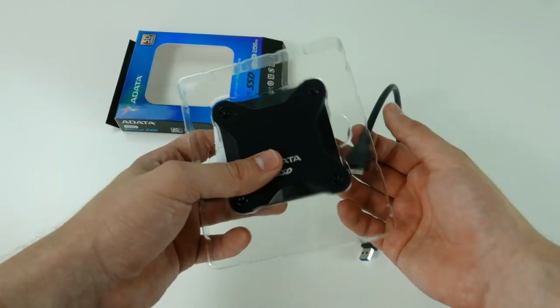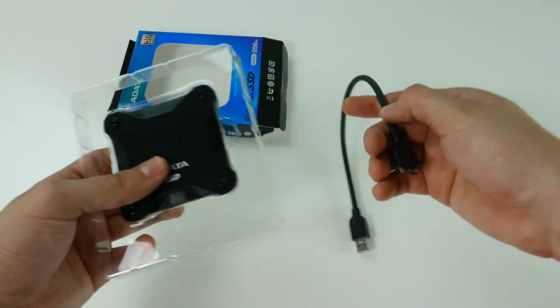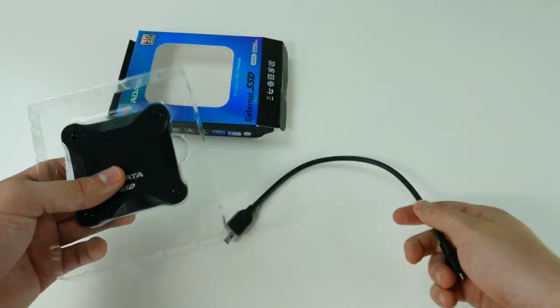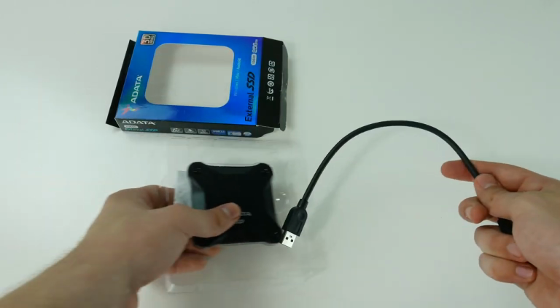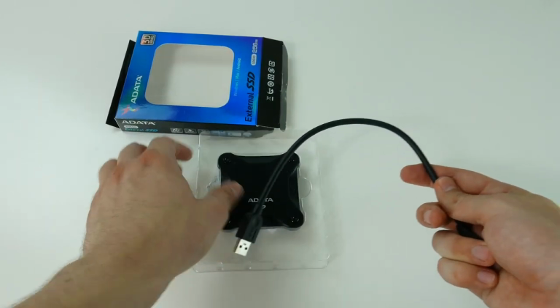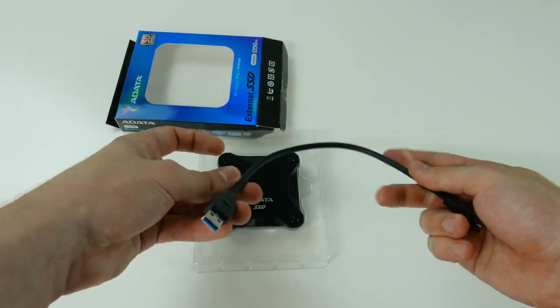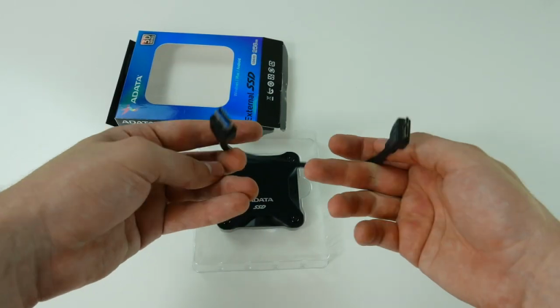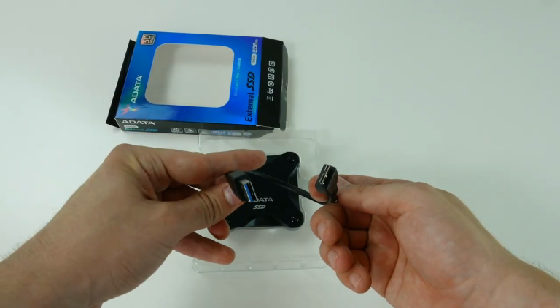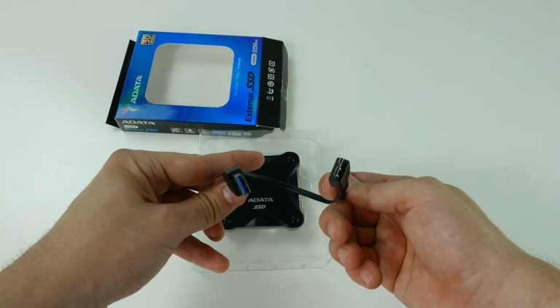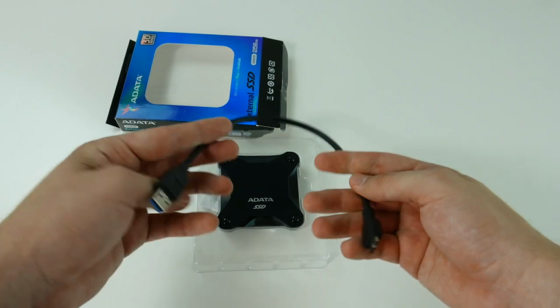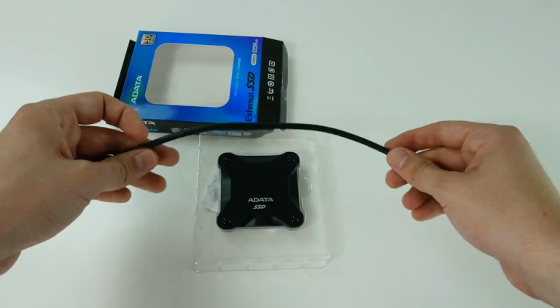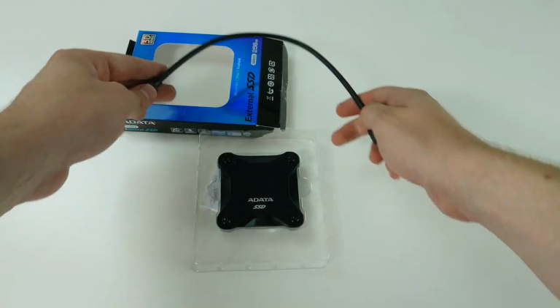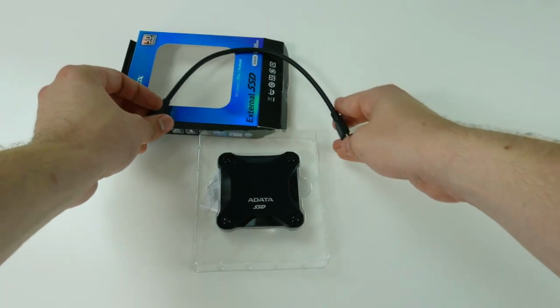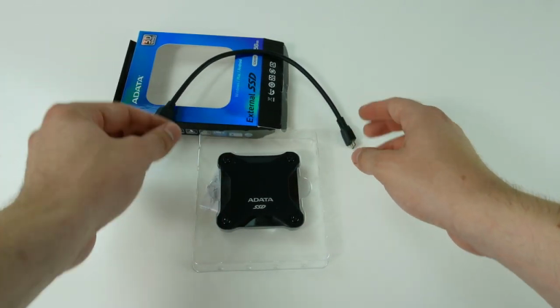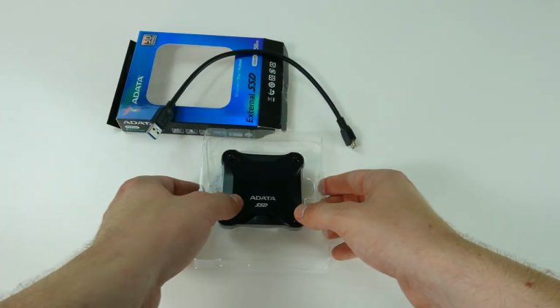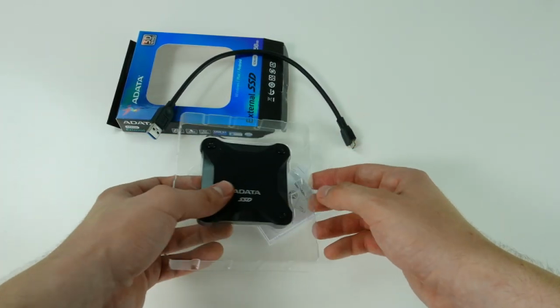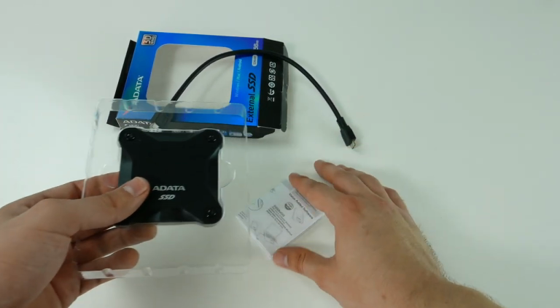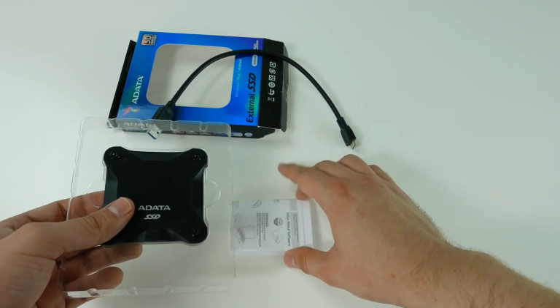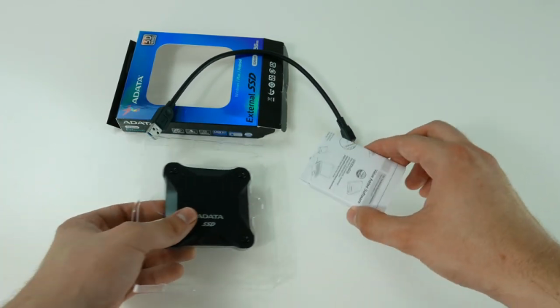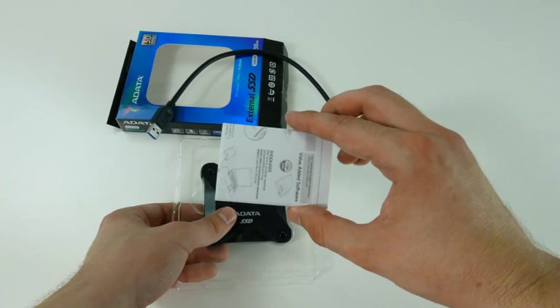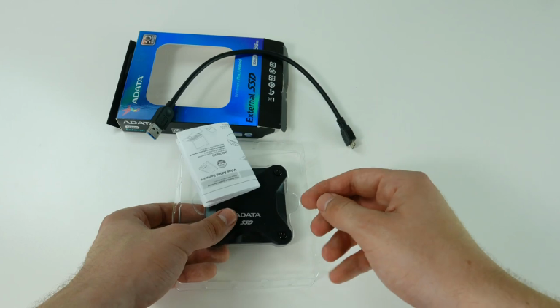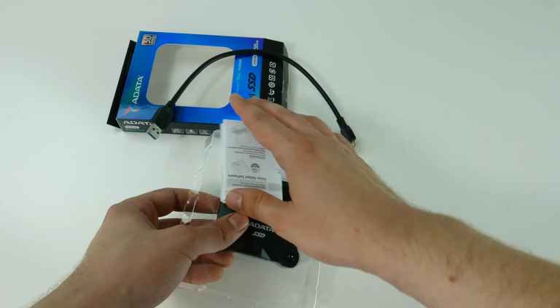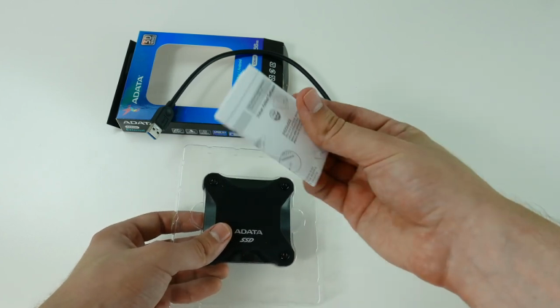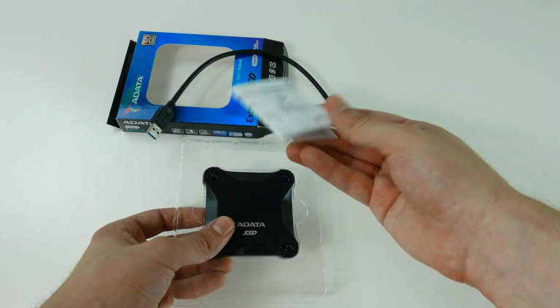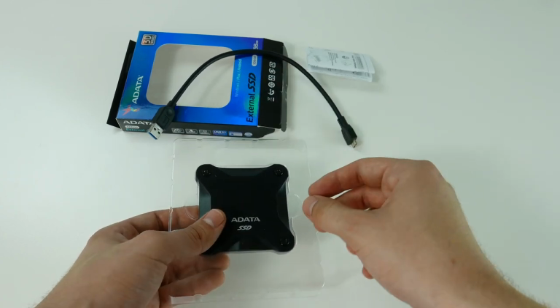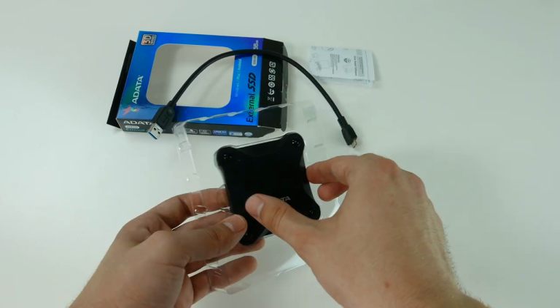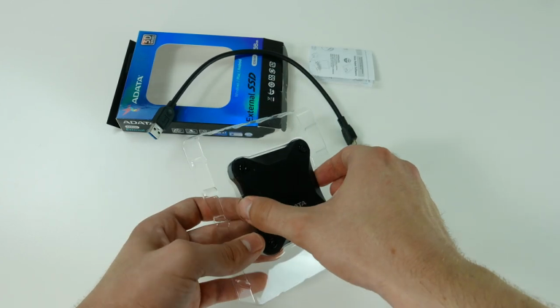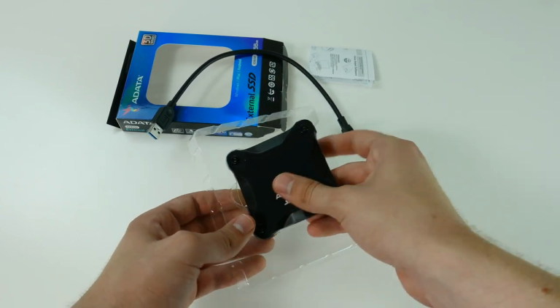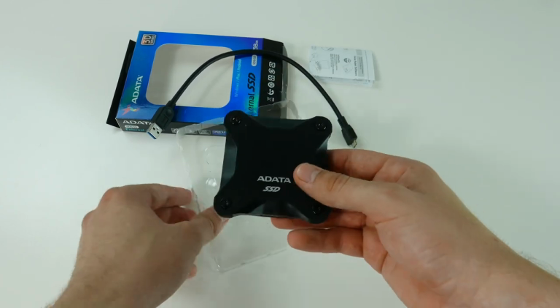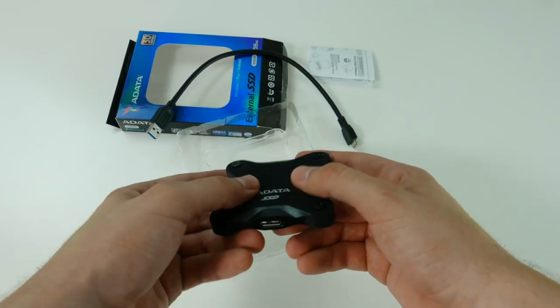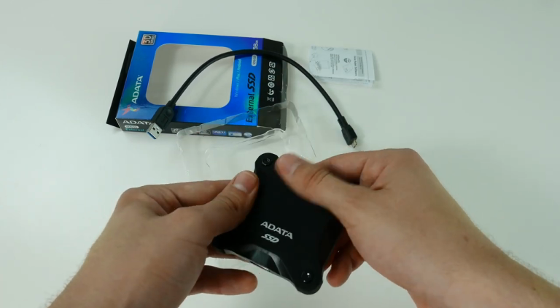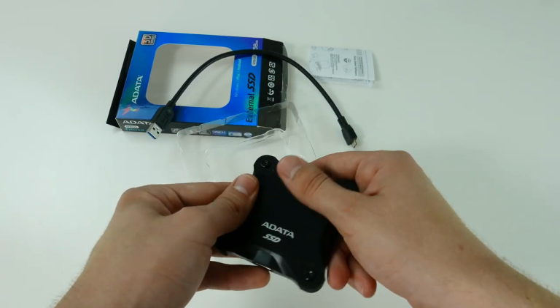It comes with the USB cable with which you can connect it to your devices, and along with it you have some leaflet with product information, and then we have the SSD itself.